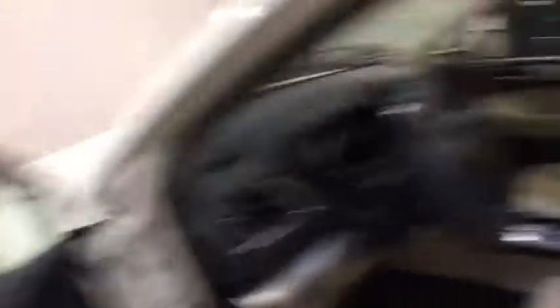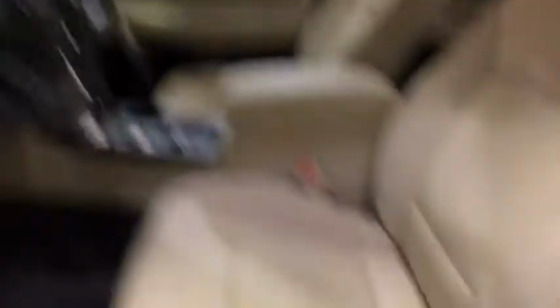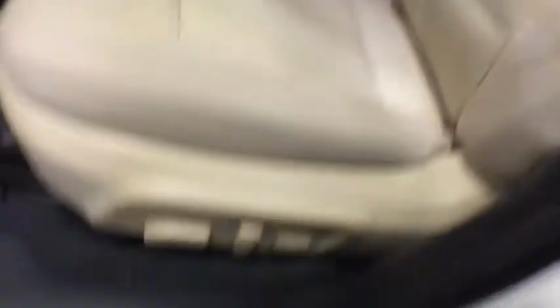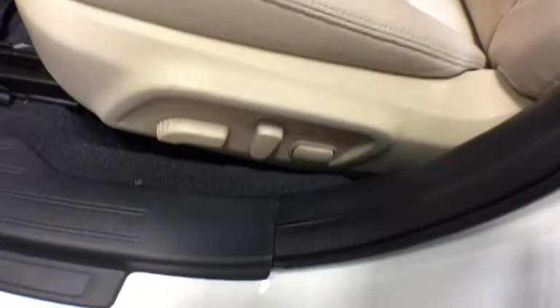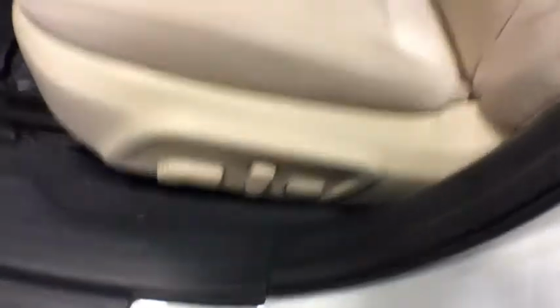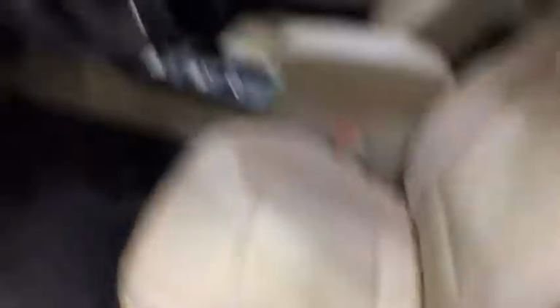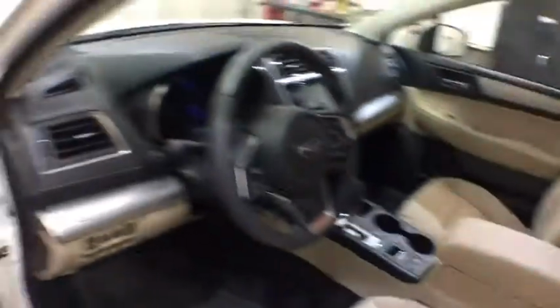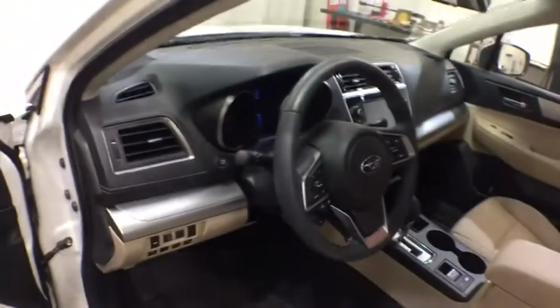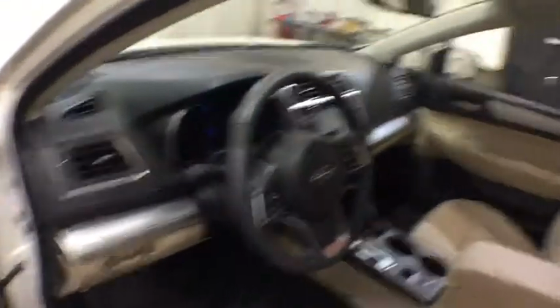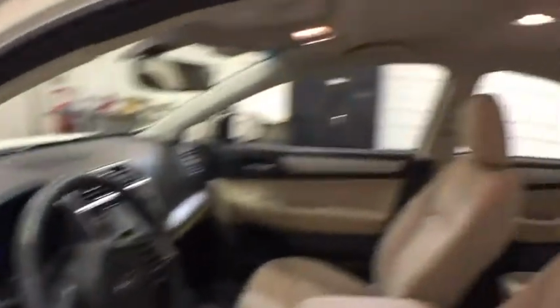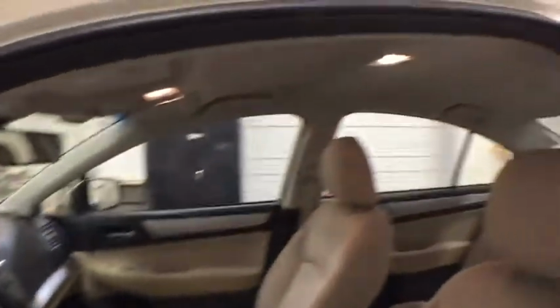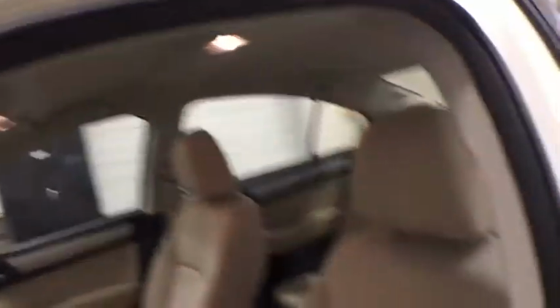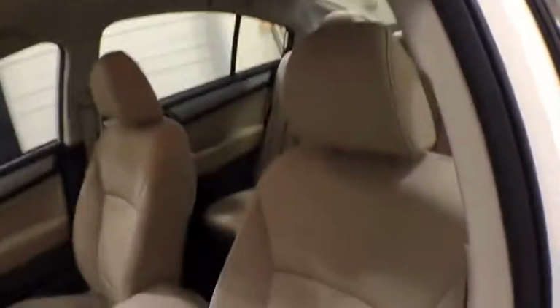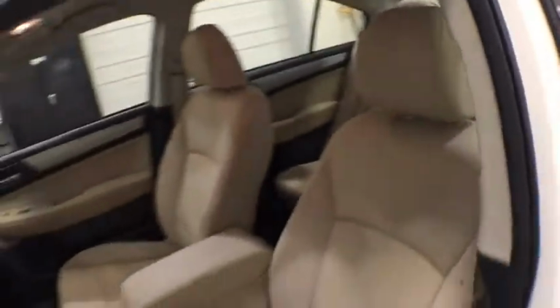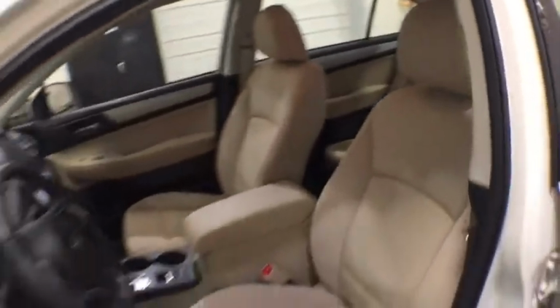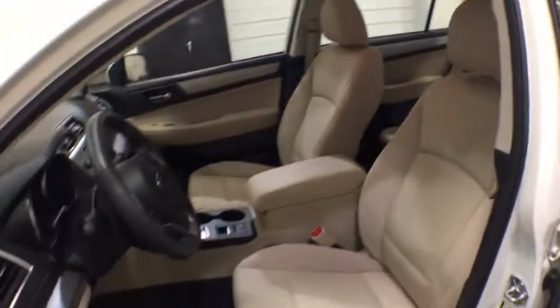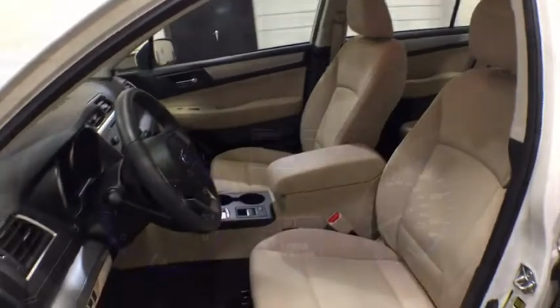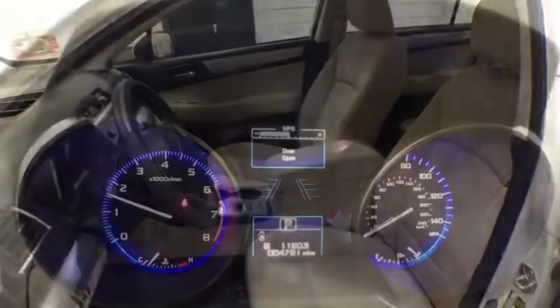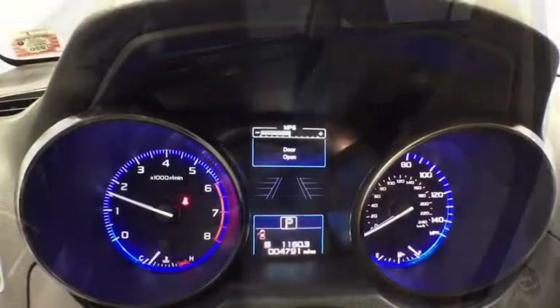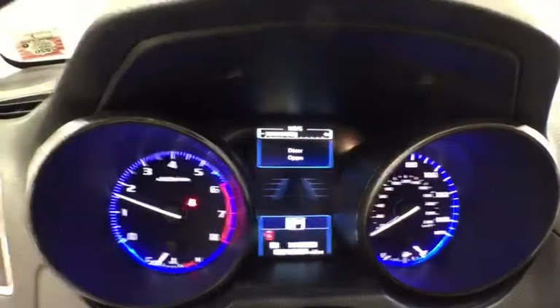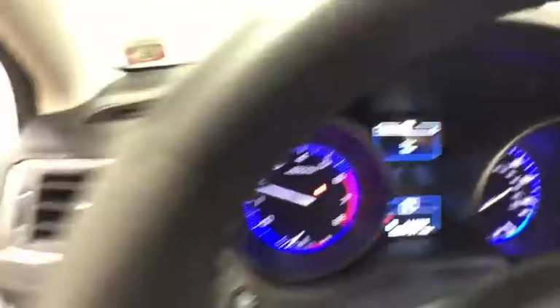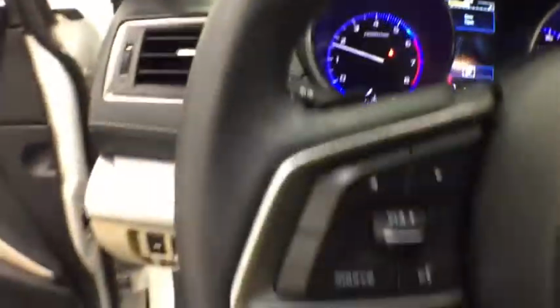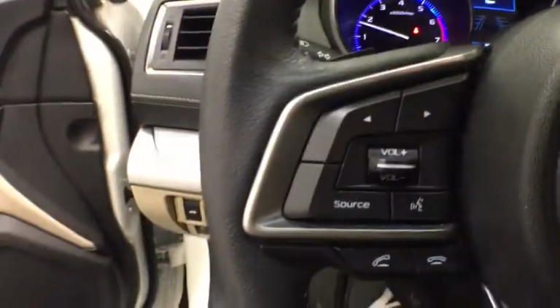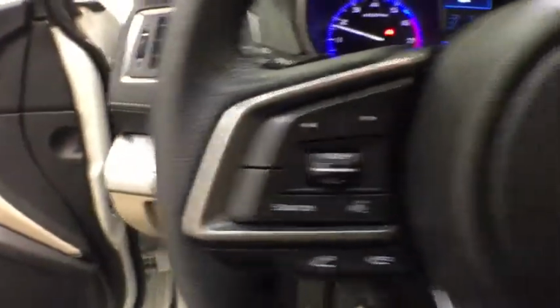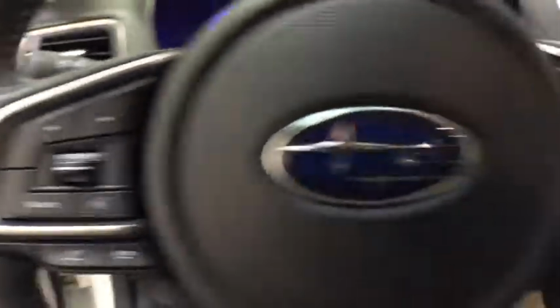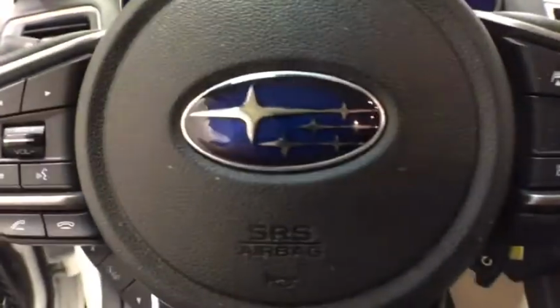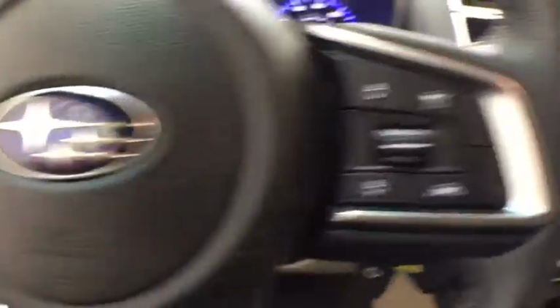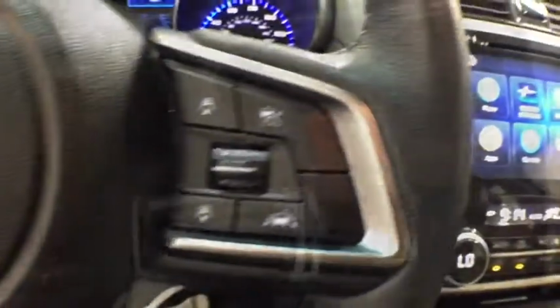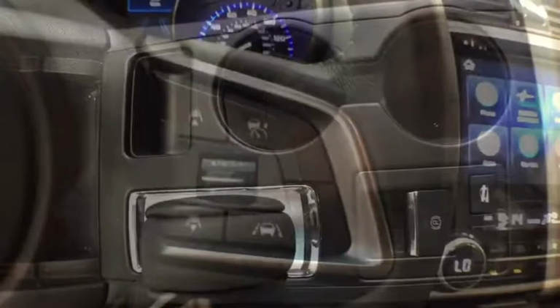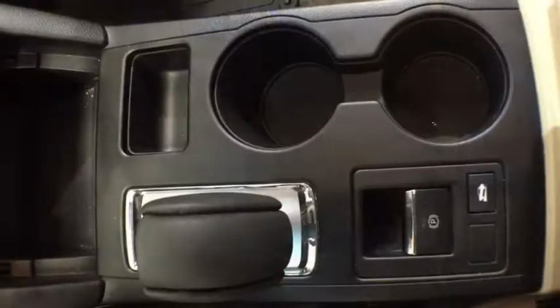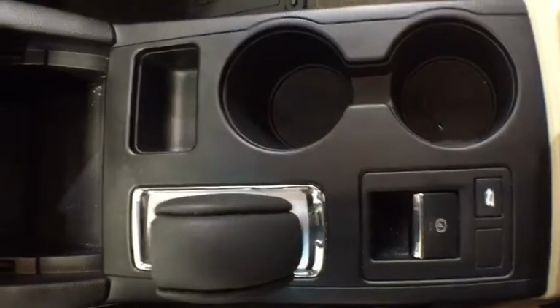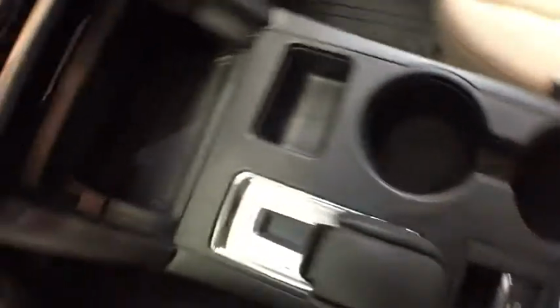Leather-wrapped steering wheel, Bluetooth, power steering, adjustable steering wheel, floor mats, auto-dimming rear view mirror, cruise control, four-wheel disc brakes, aluminum wheels, AM-FM stereo radio, climate control.